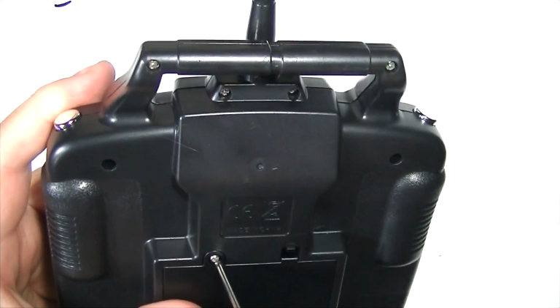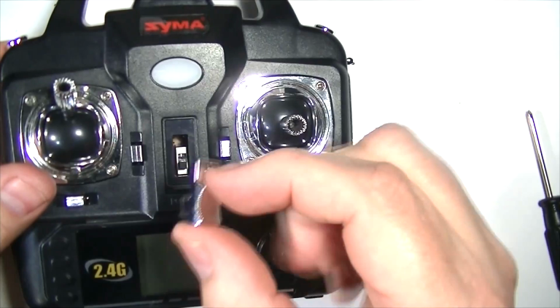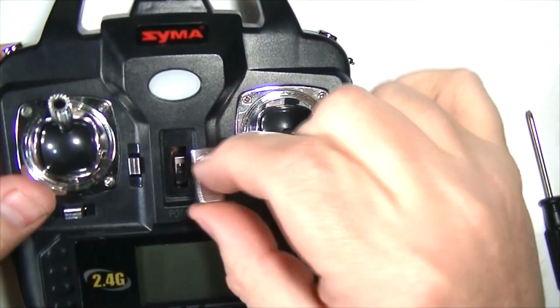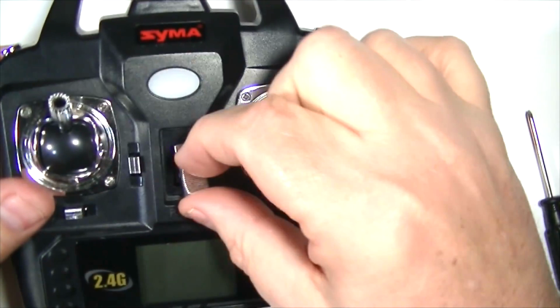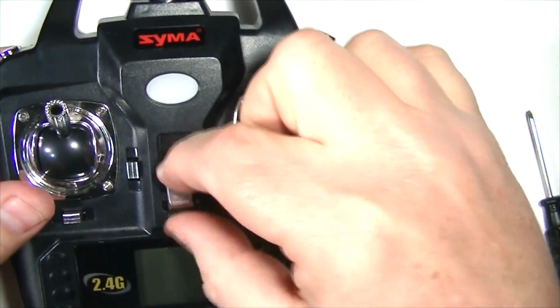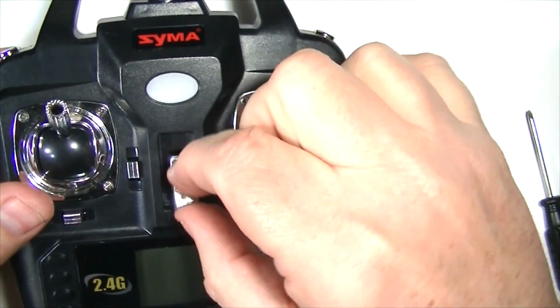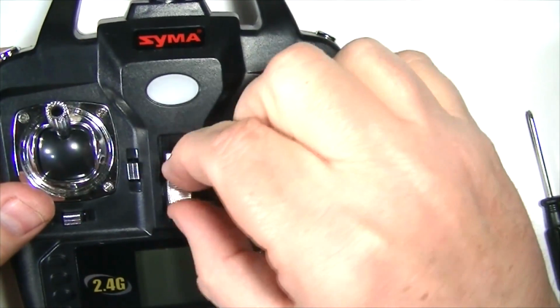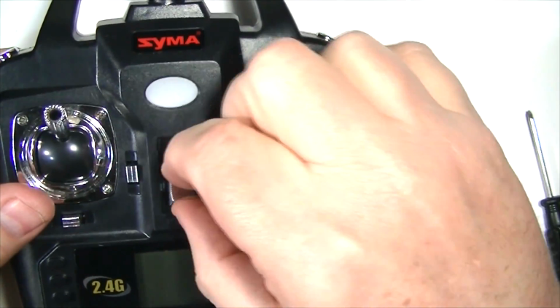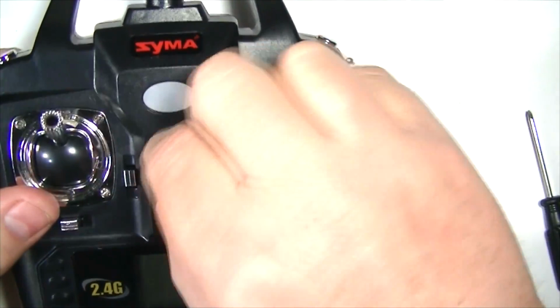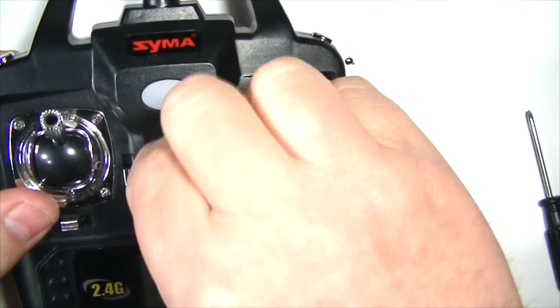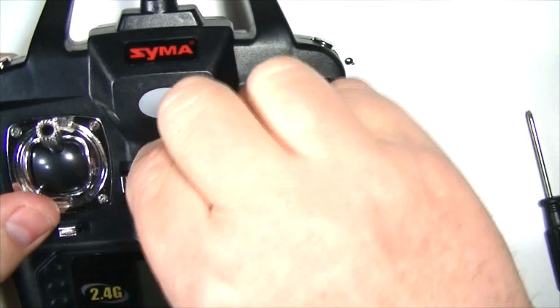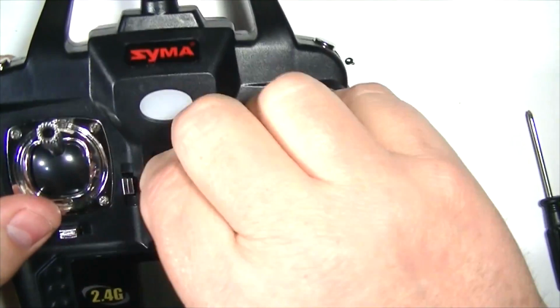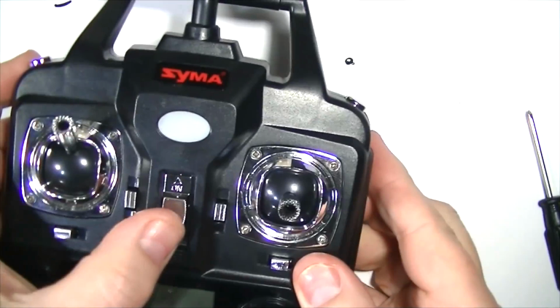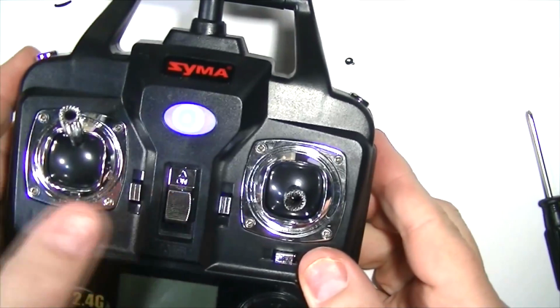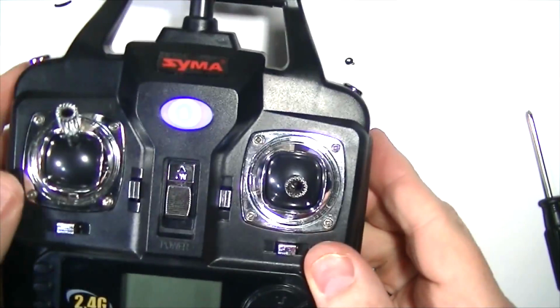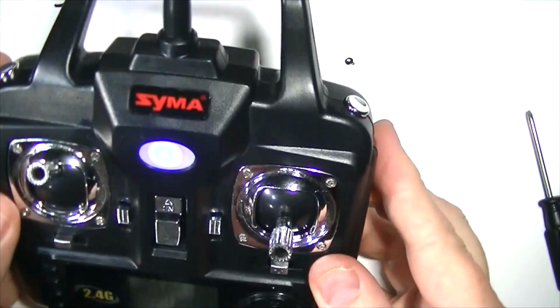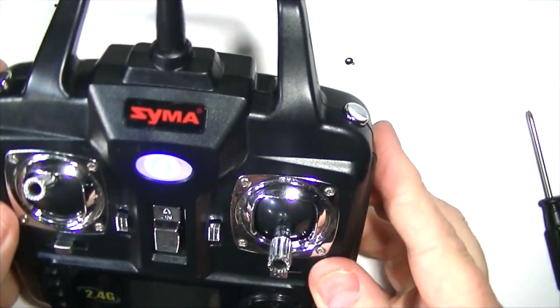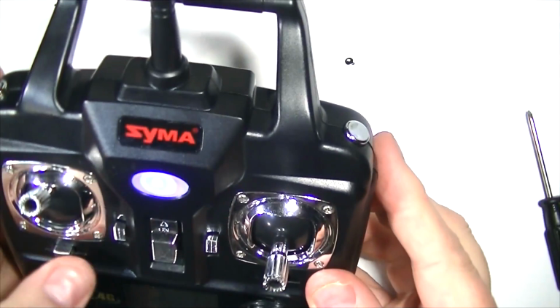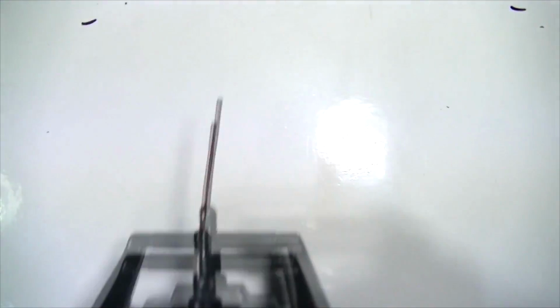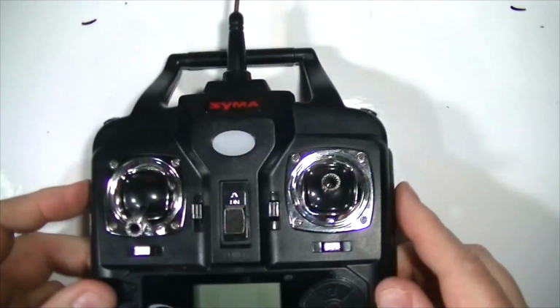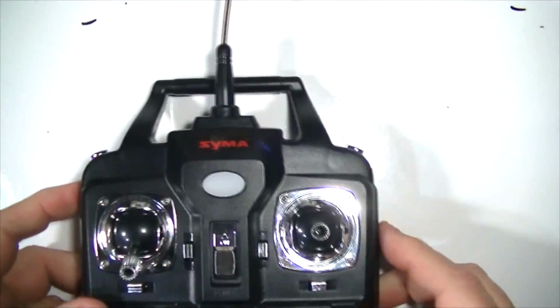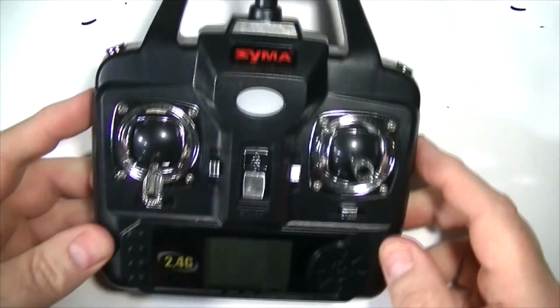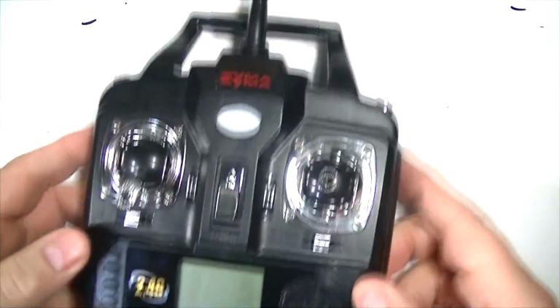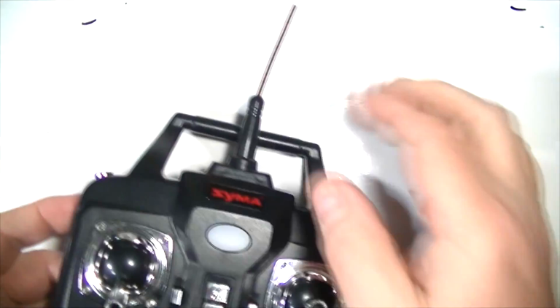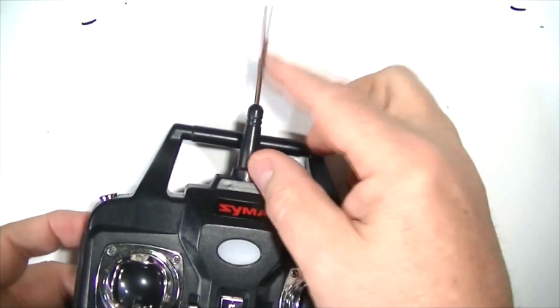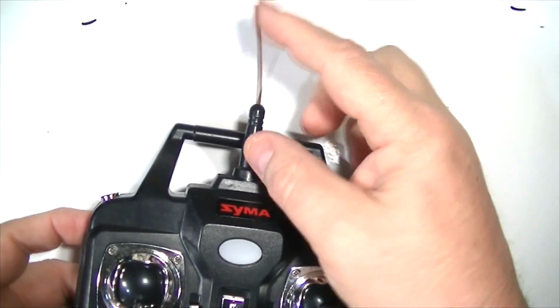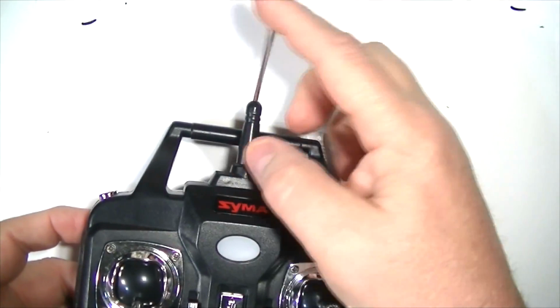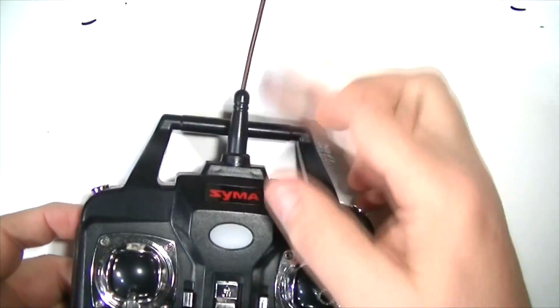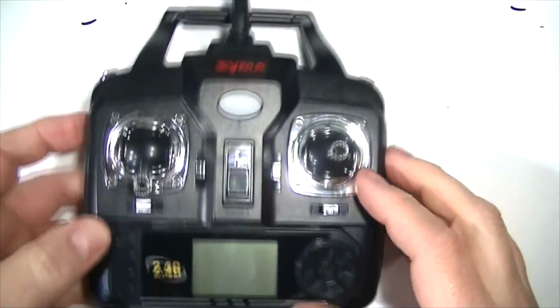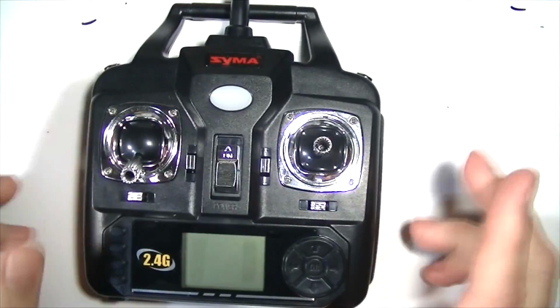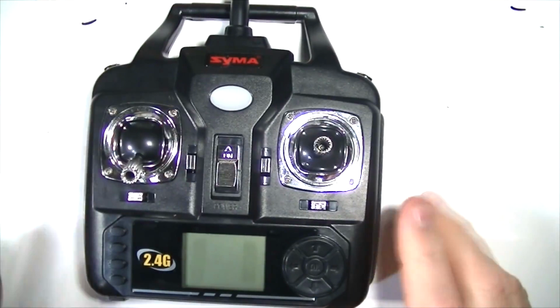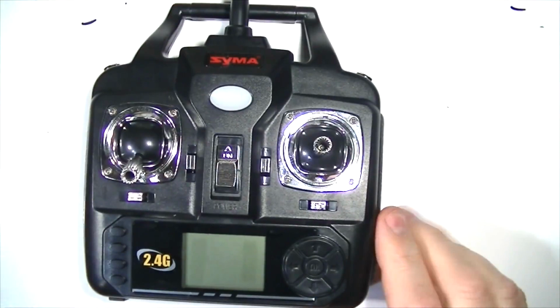The power switch just presses right on there. So there we are — we've got the modified antenna on our transmitter and we're good to go.